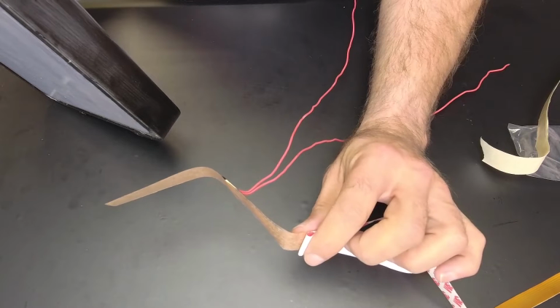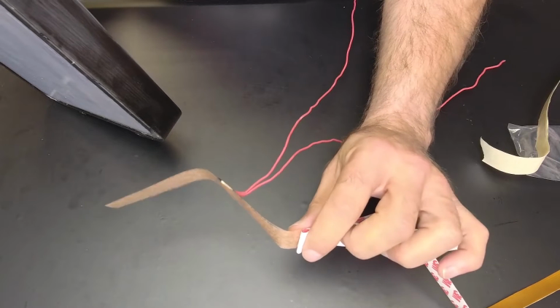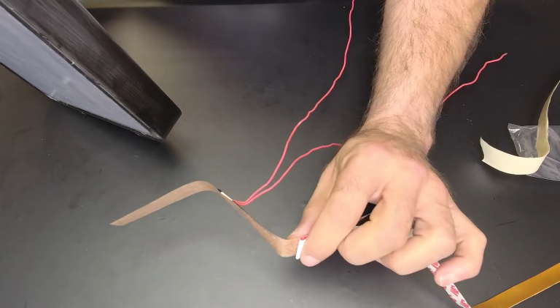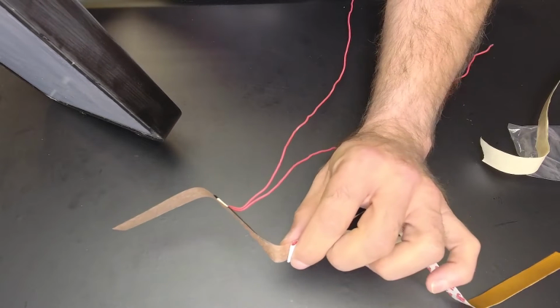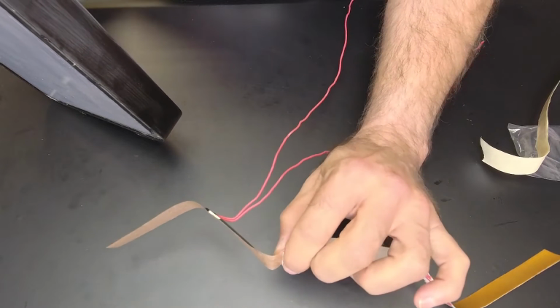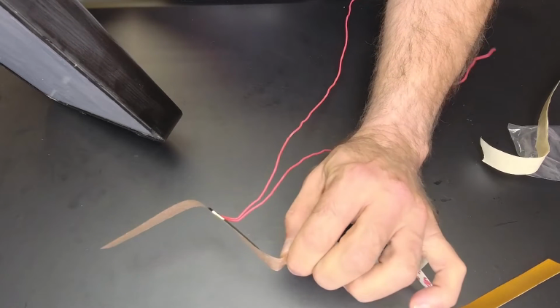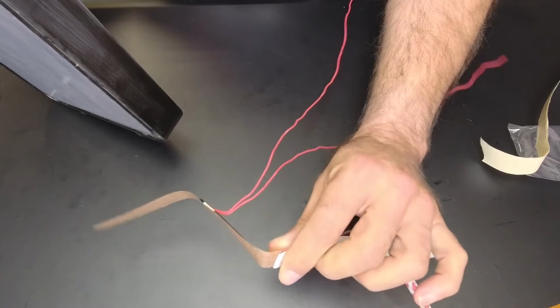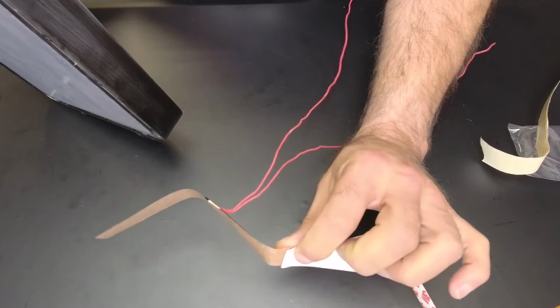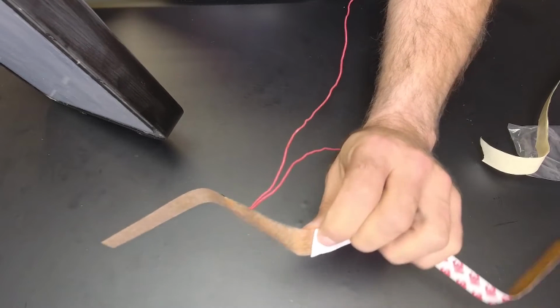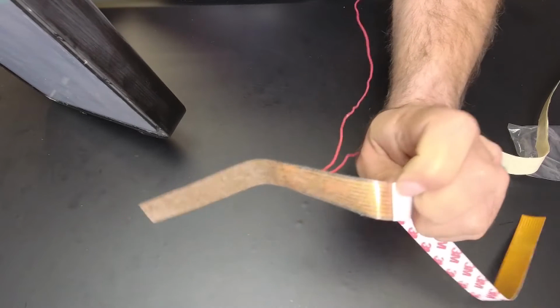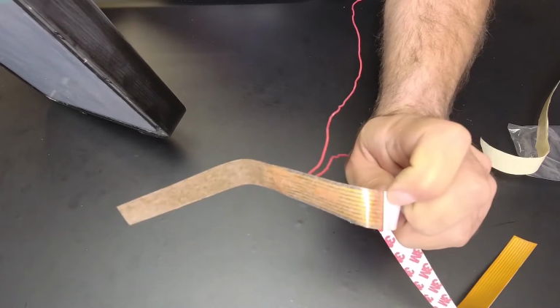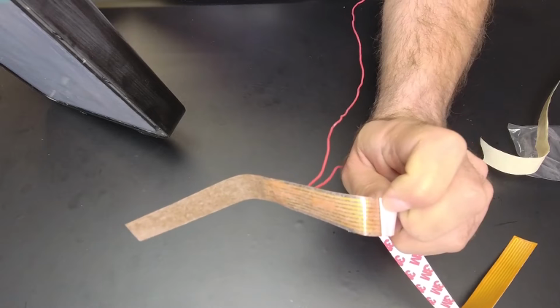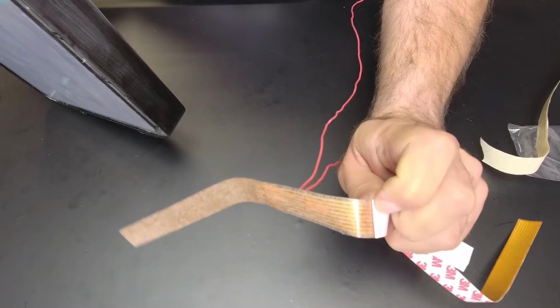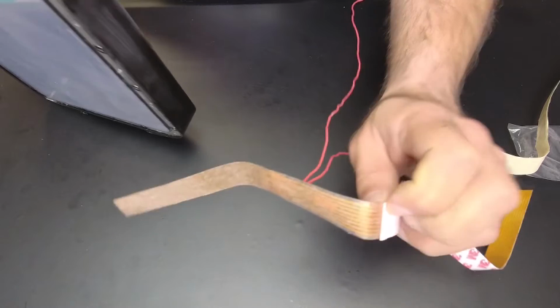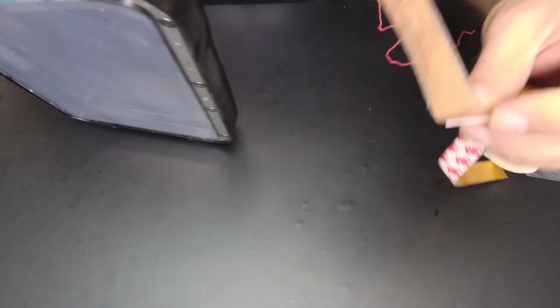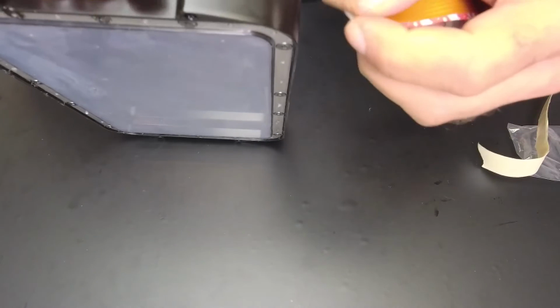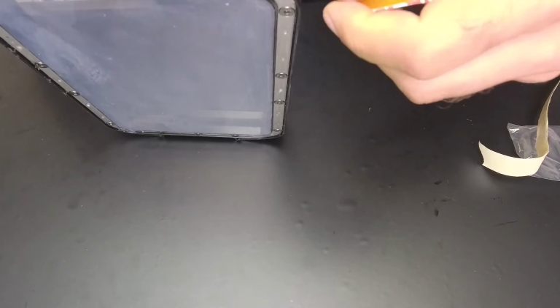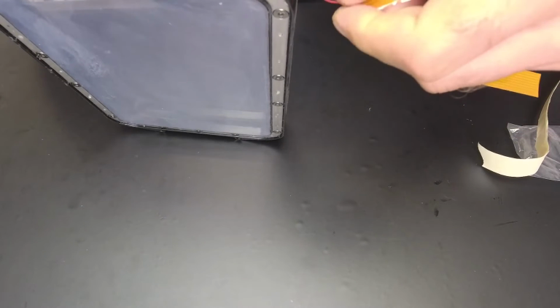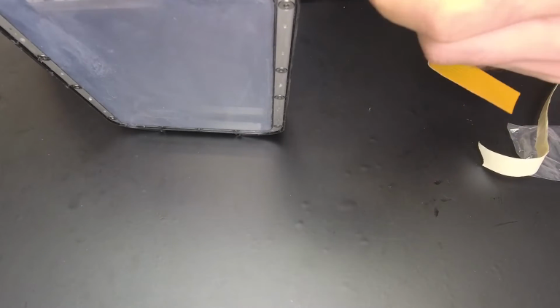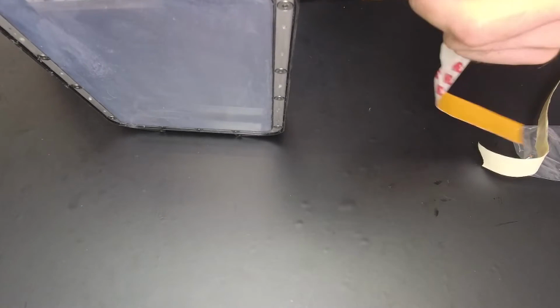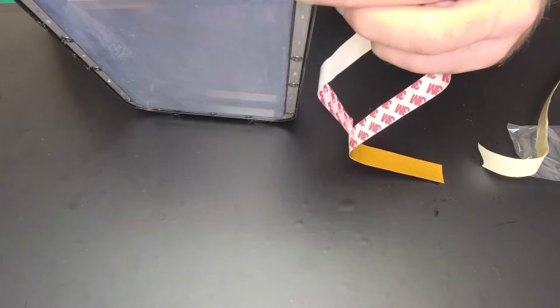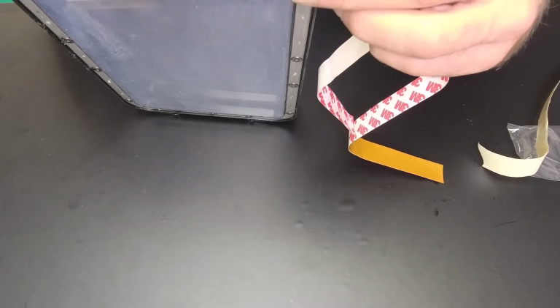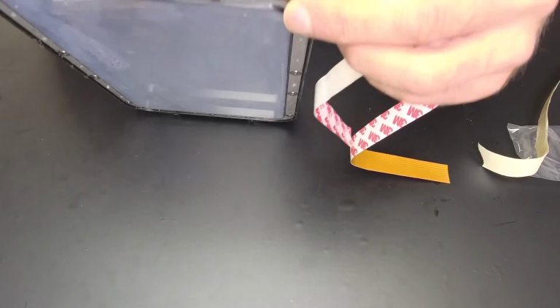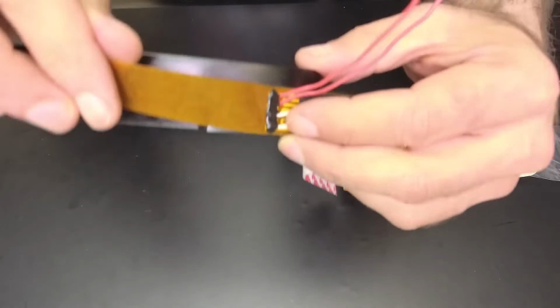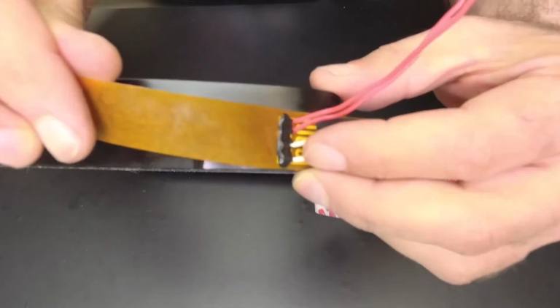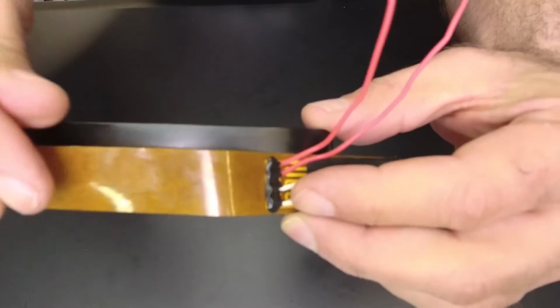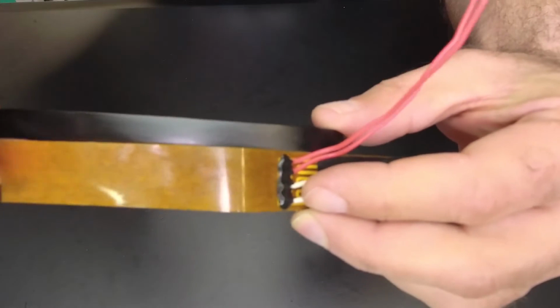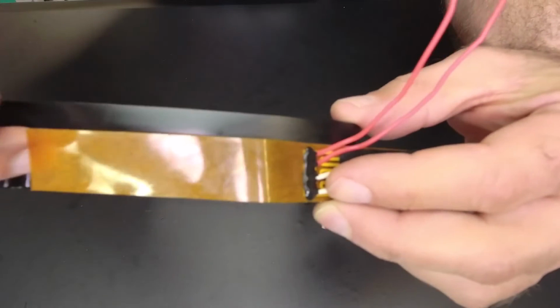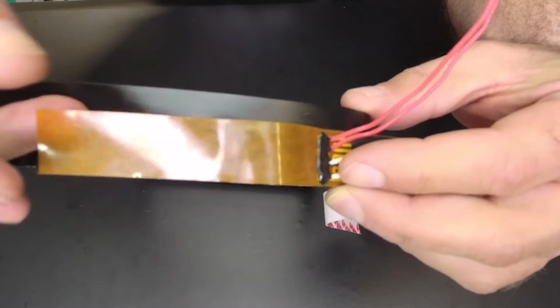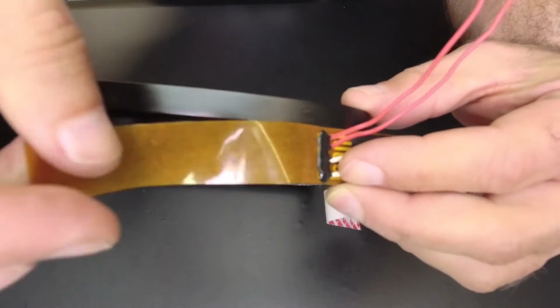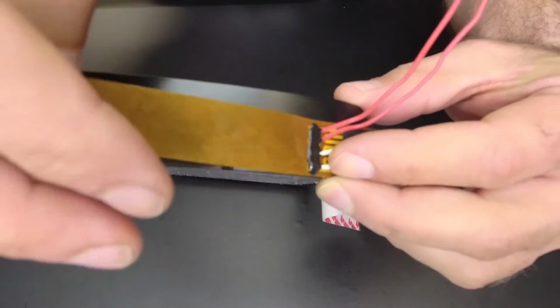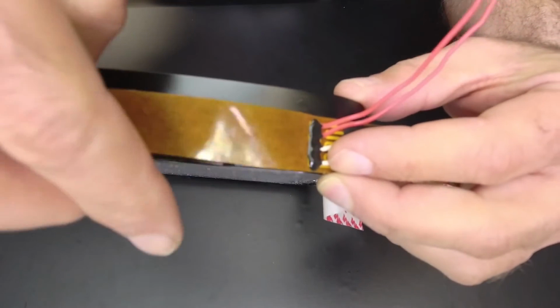Don't pull the tape back all the way — we're going to be working with this side here.